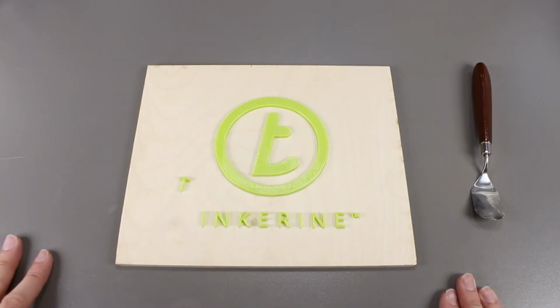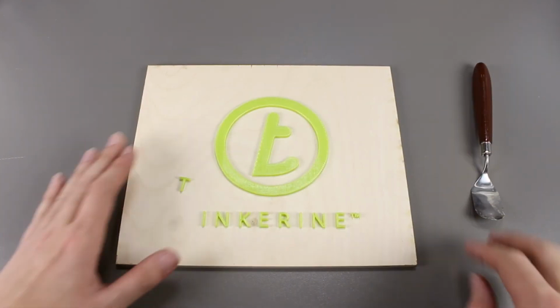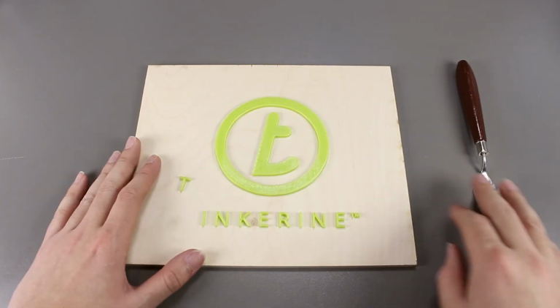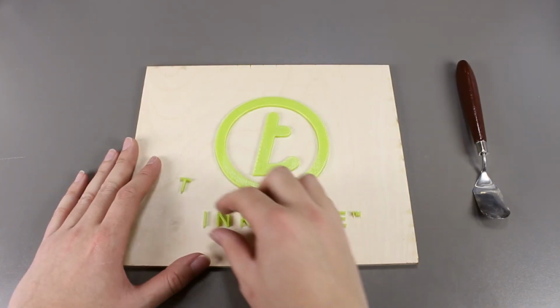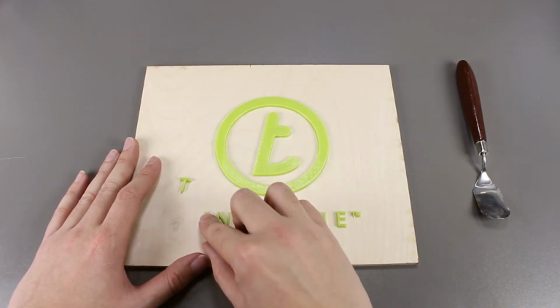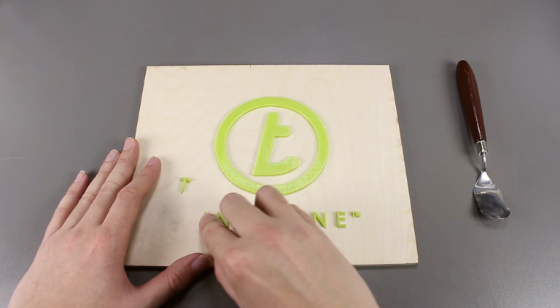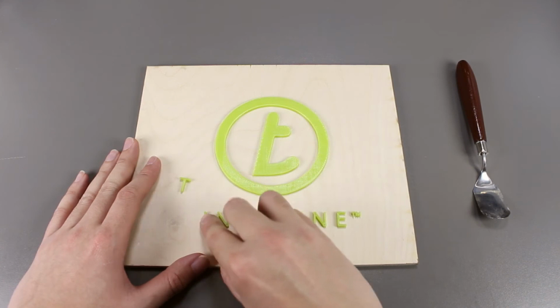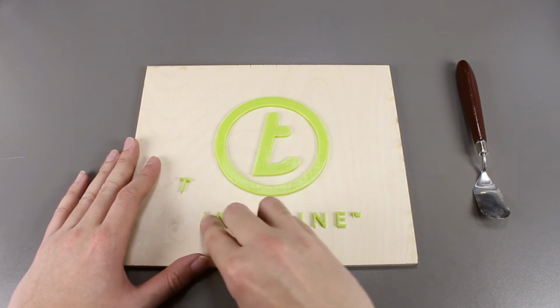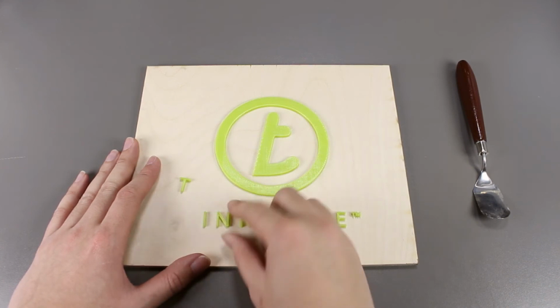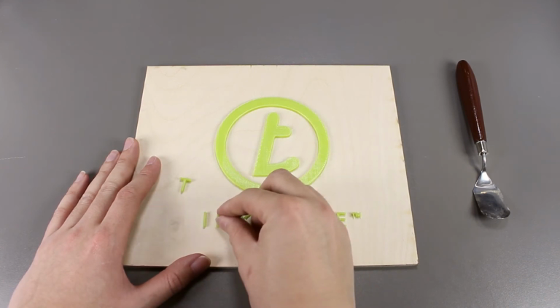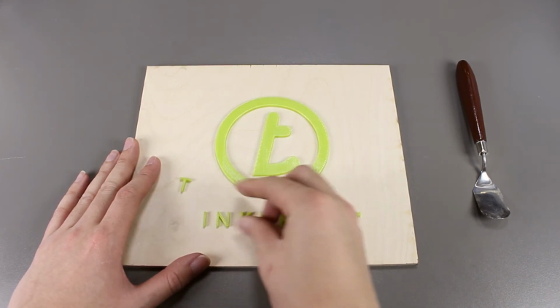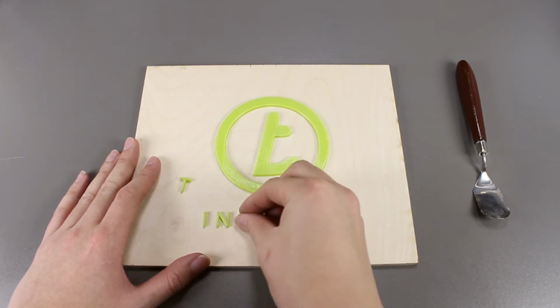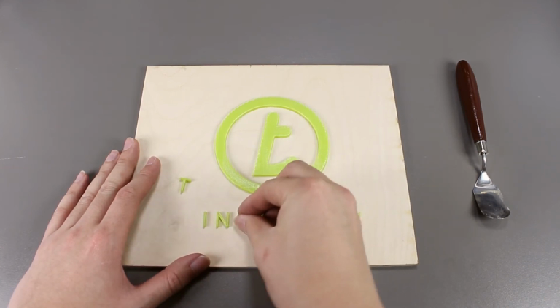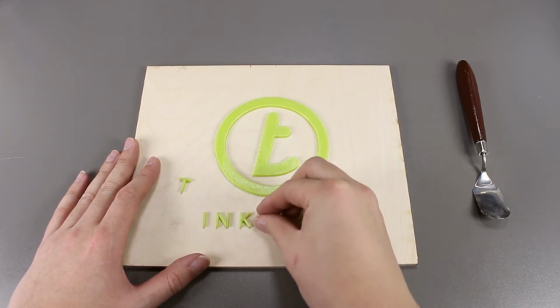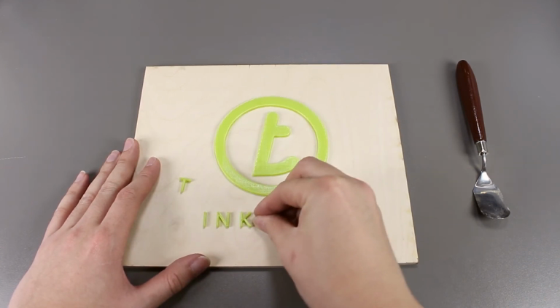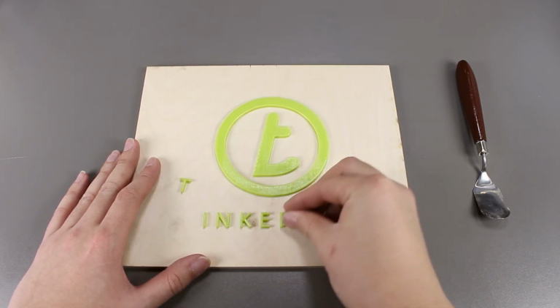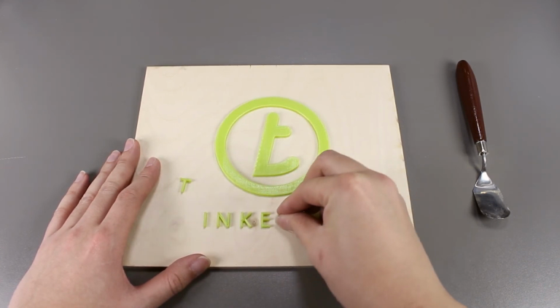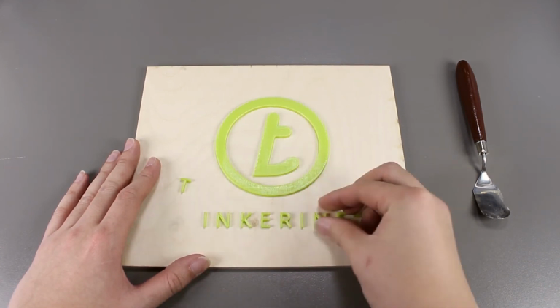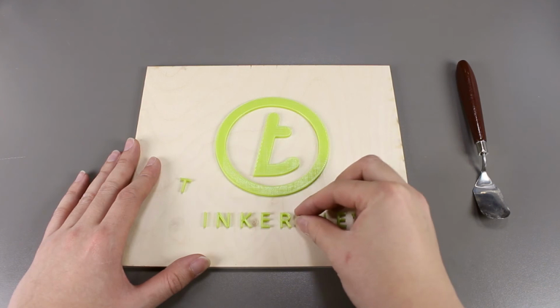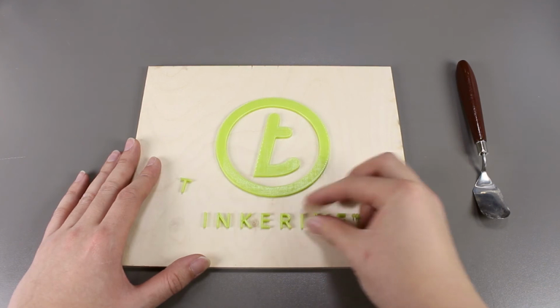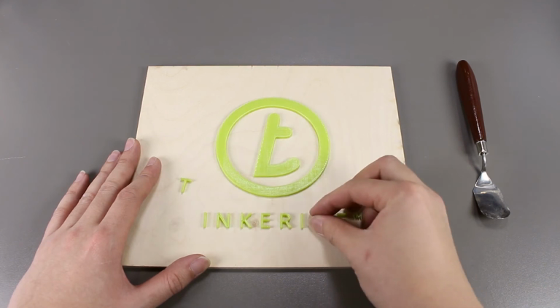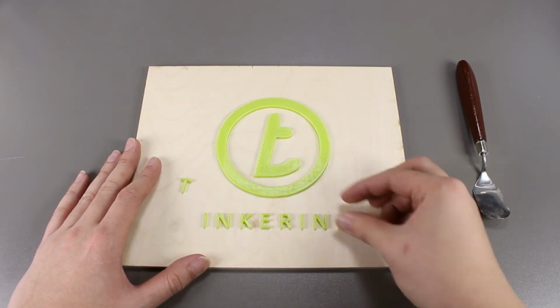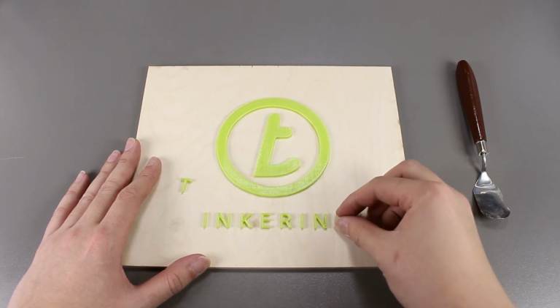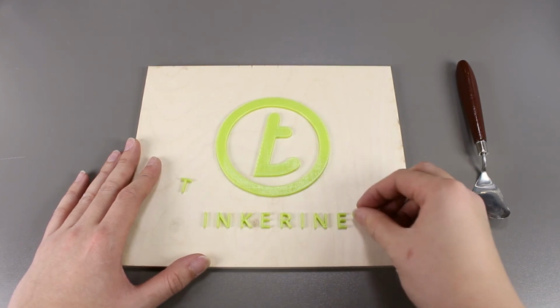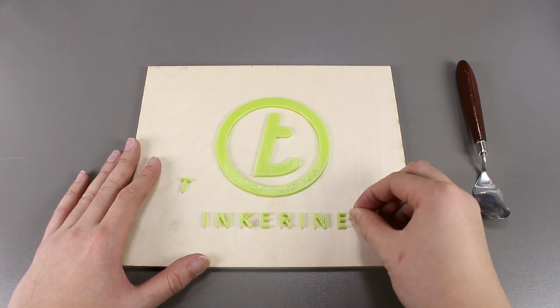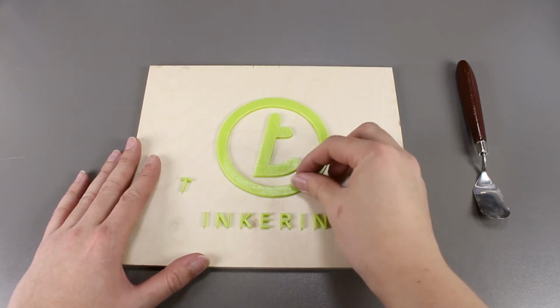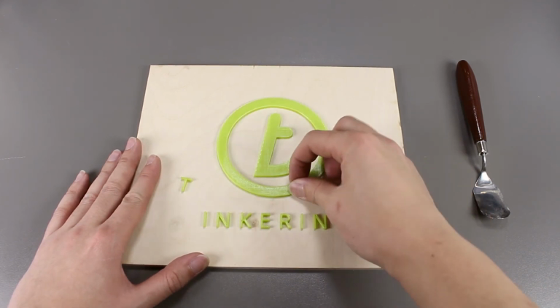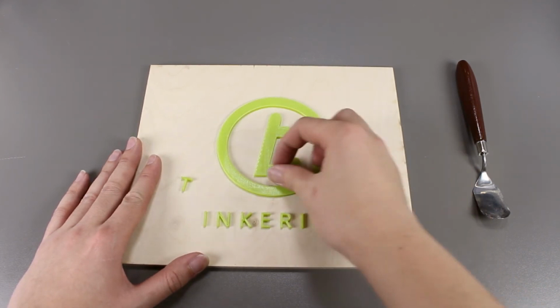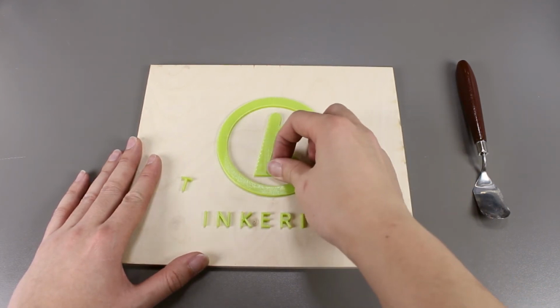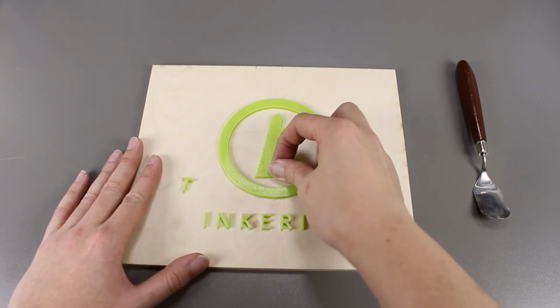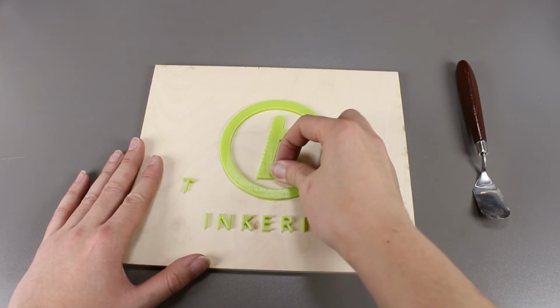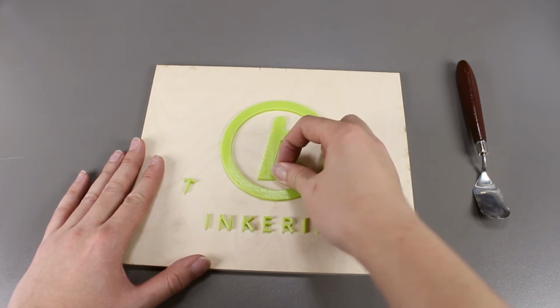I got all the skirts off. Let's see if the other letters are sticking well and won't fall off like the T. These are actually stuck on pretty well — it's pretty sturdy.